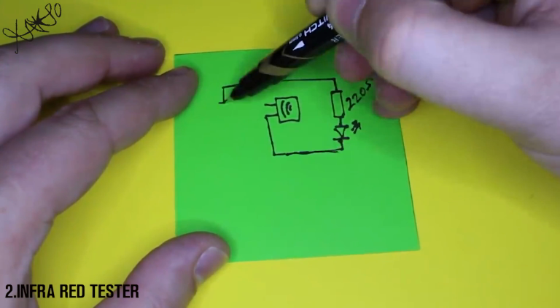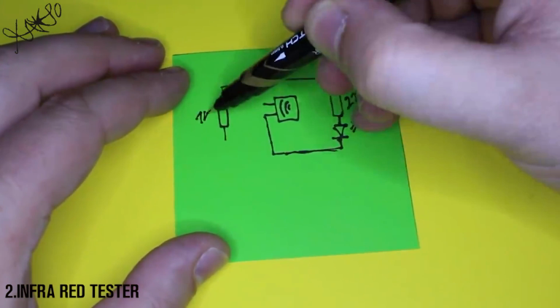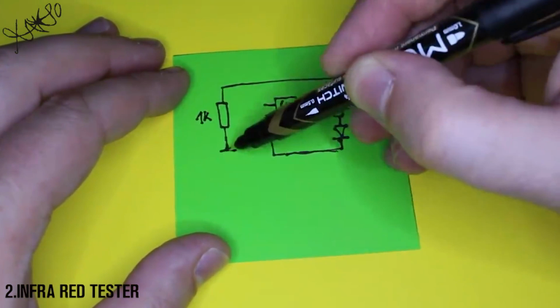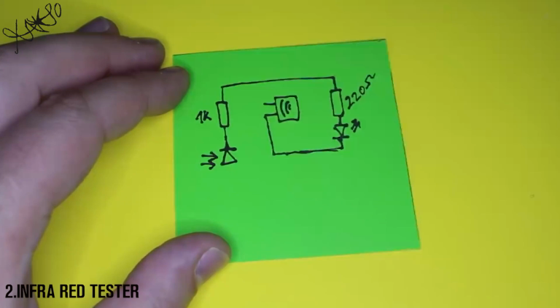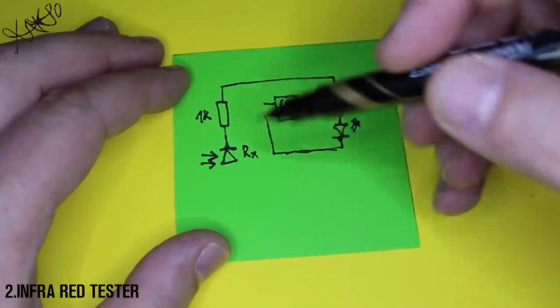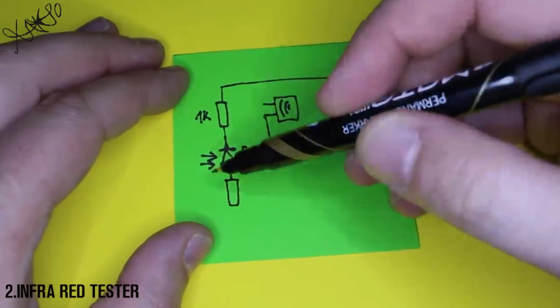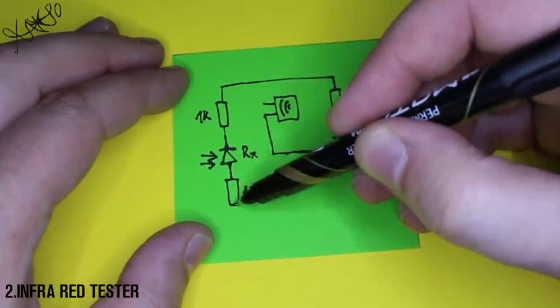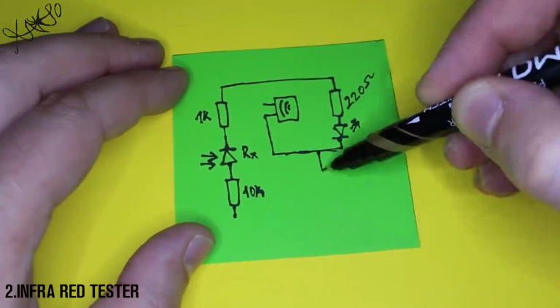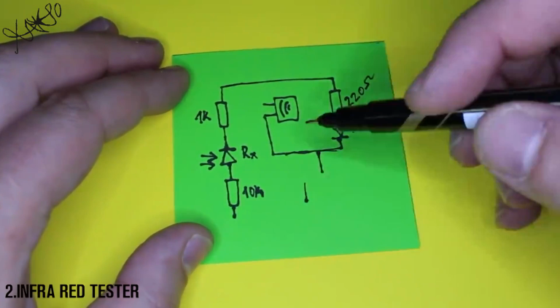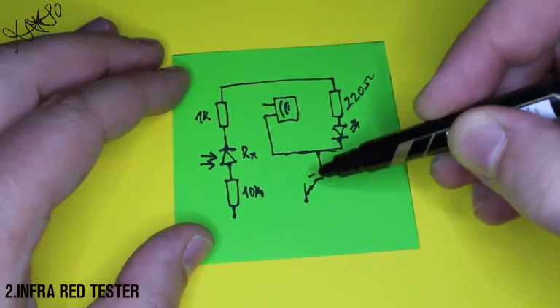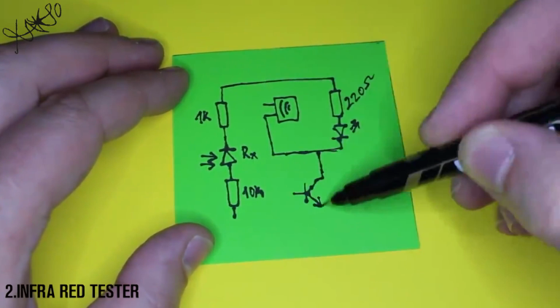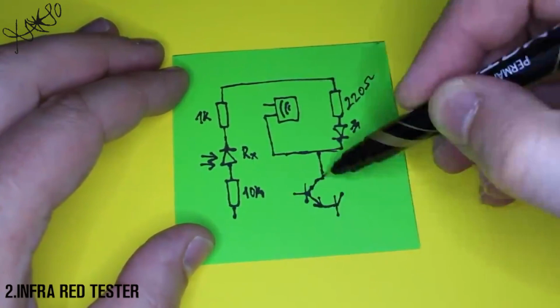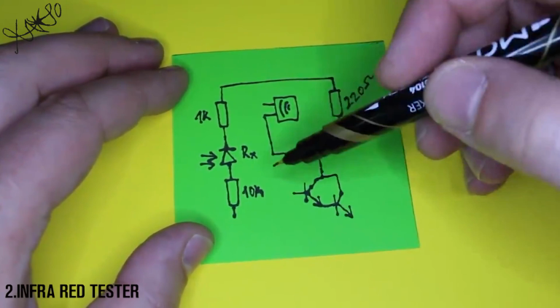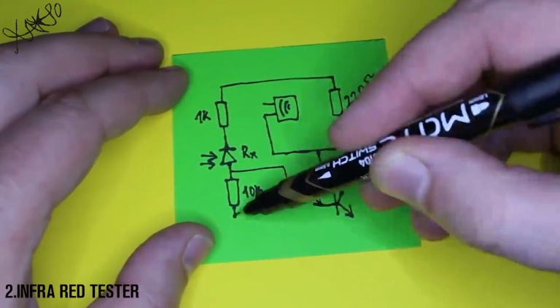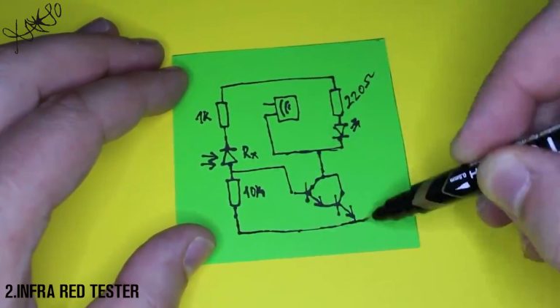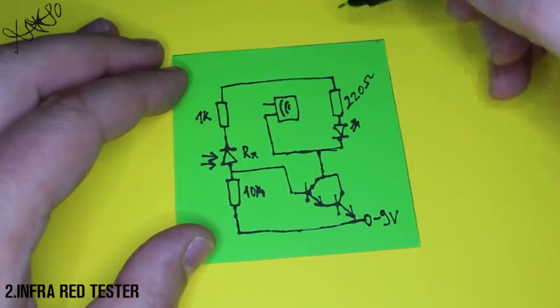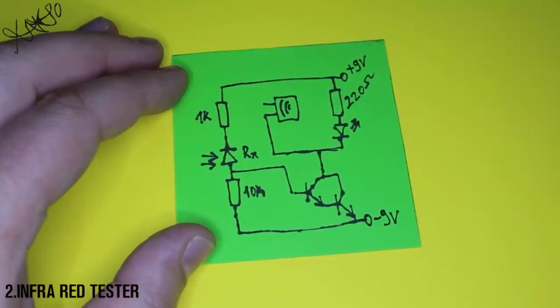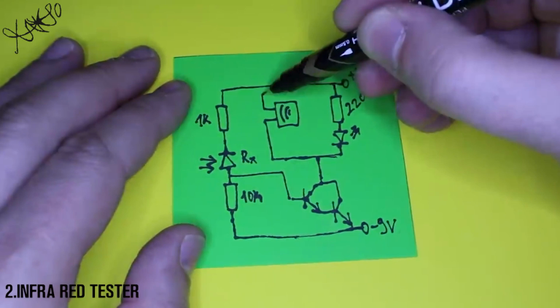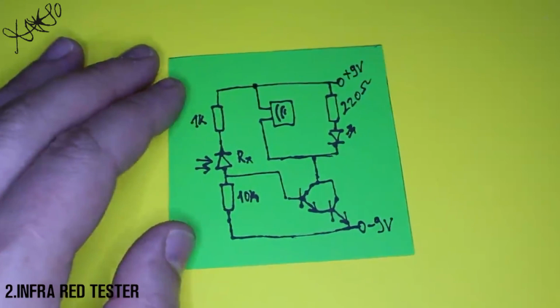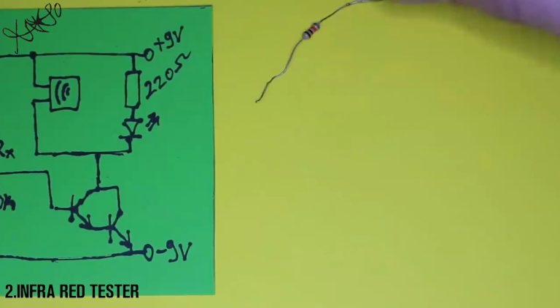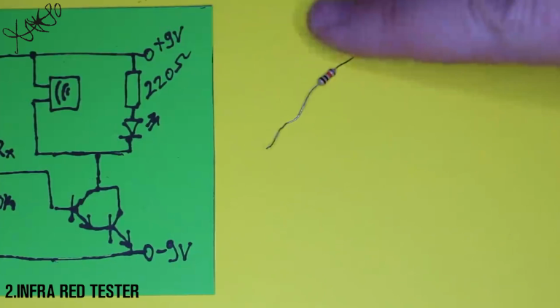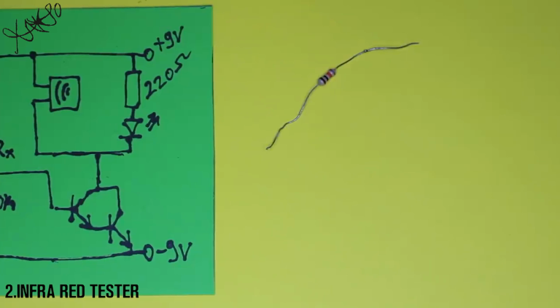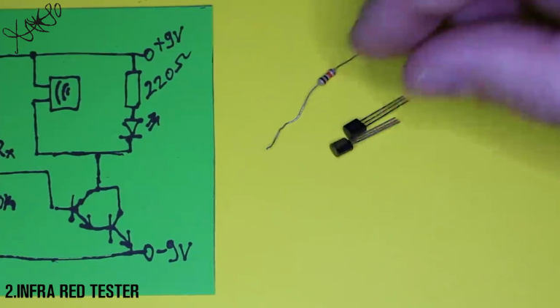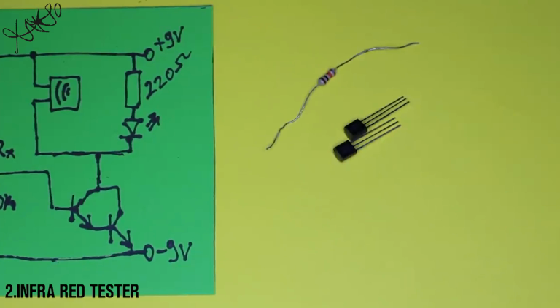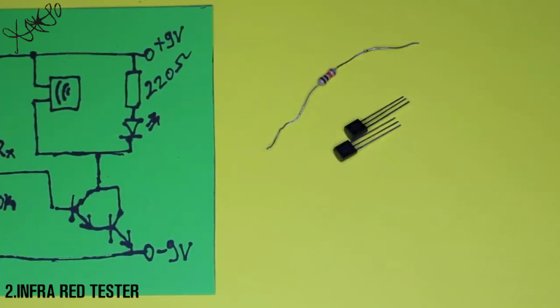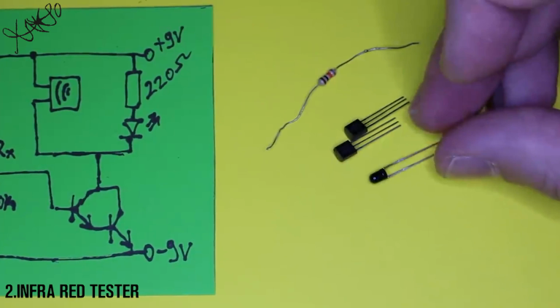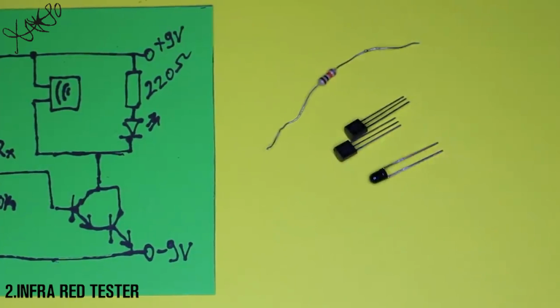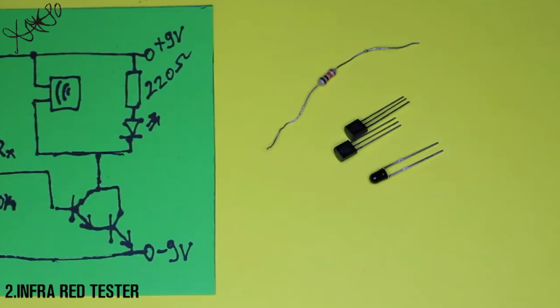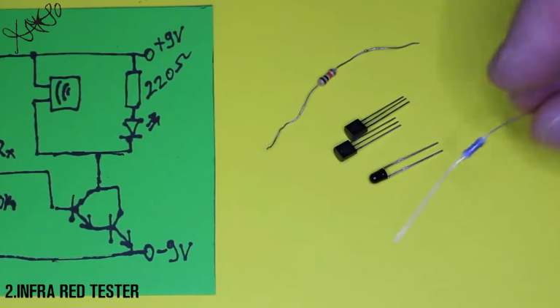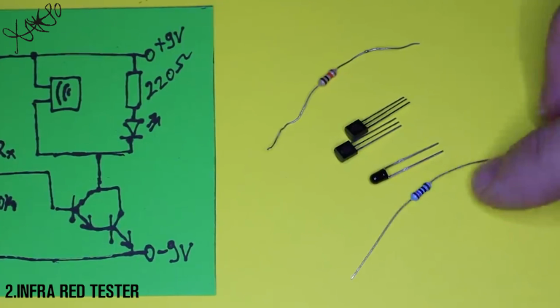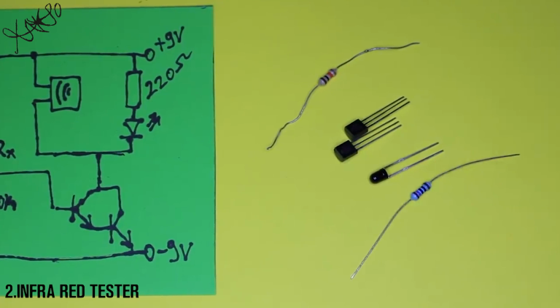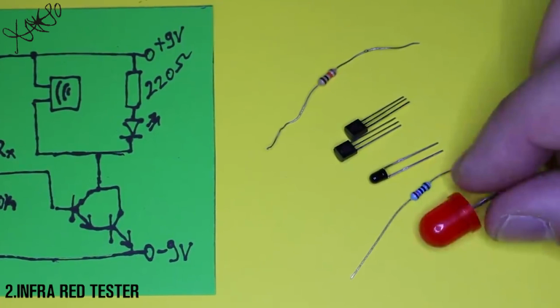Hello Hacktubers! Today's electronic gadget will be a tester for any remote control to see if it works. The circuit is made from a couple of basic components like 2N-type transistors, an LED, a buzzer, a receiver diode, and 3 resistors.